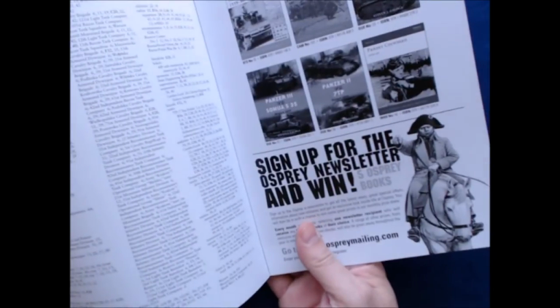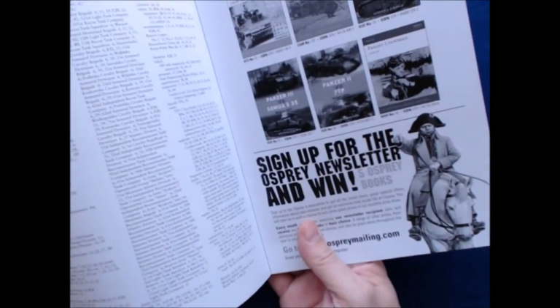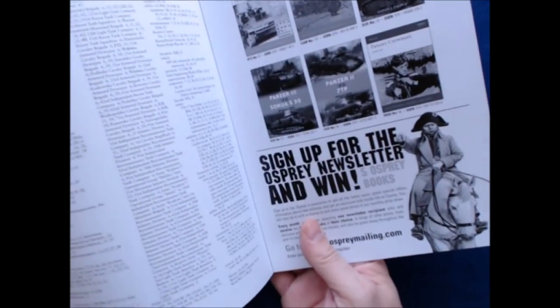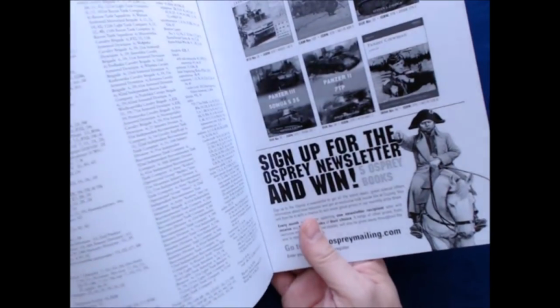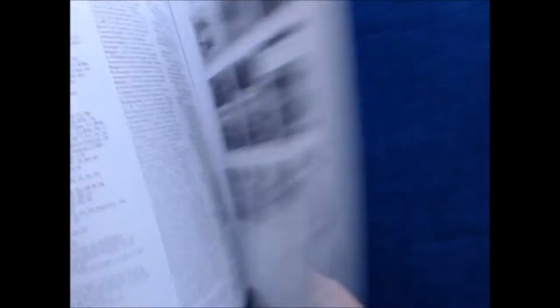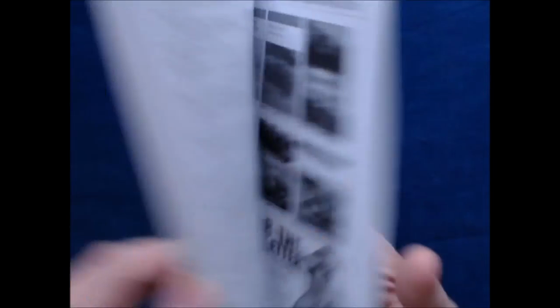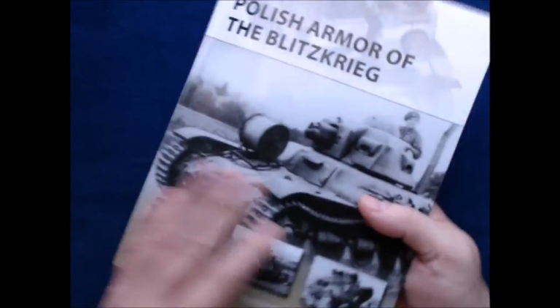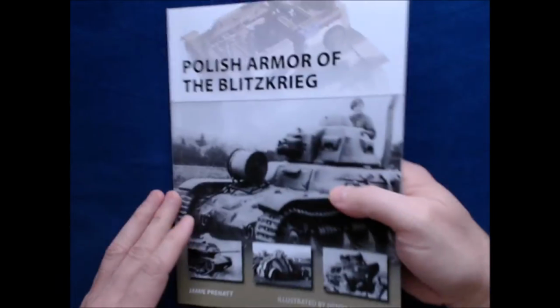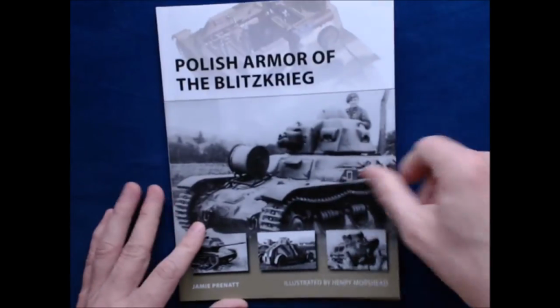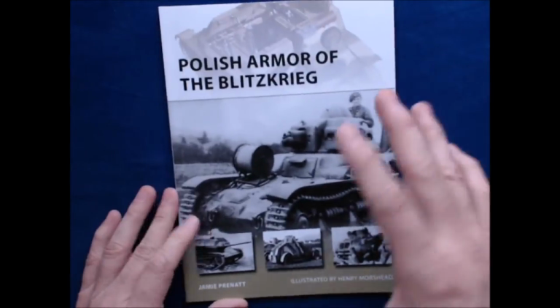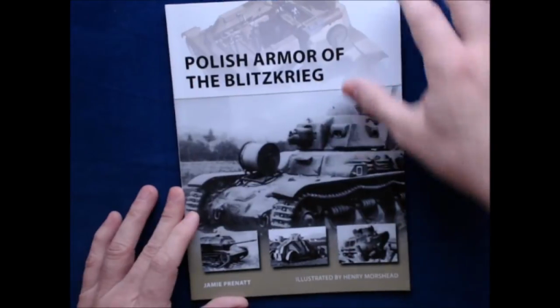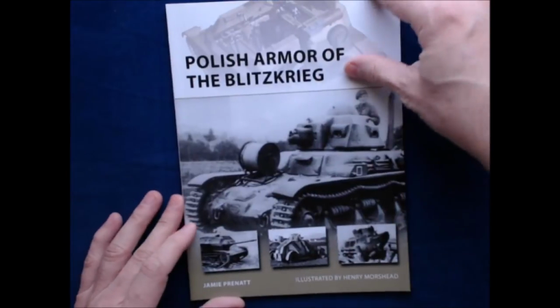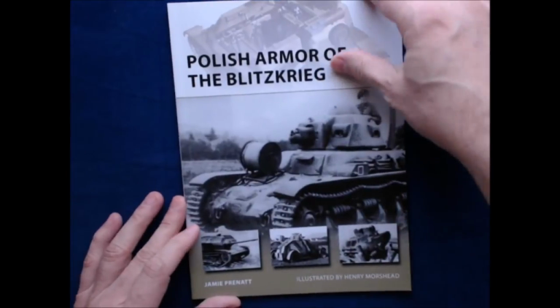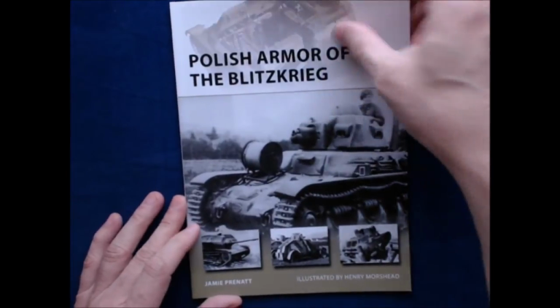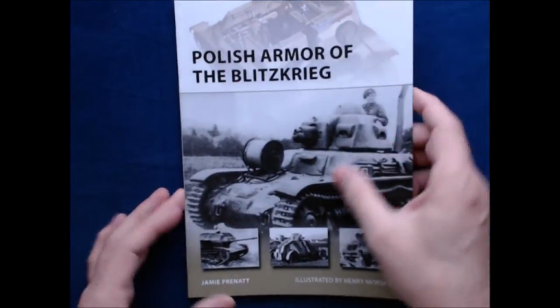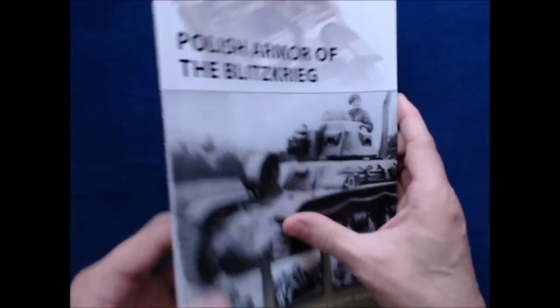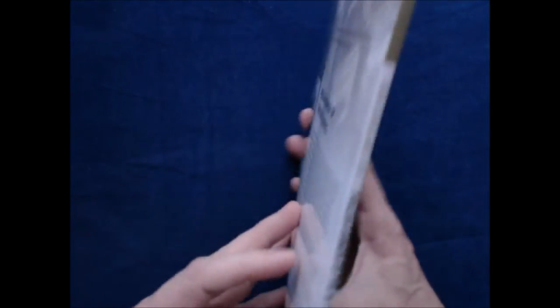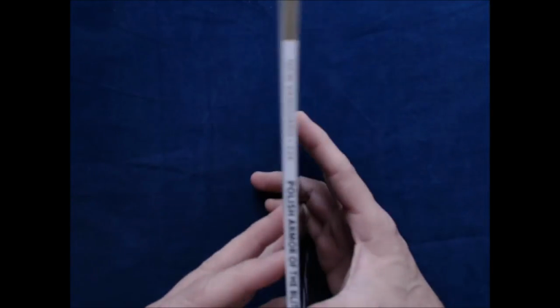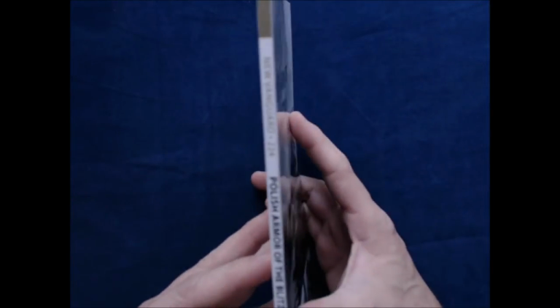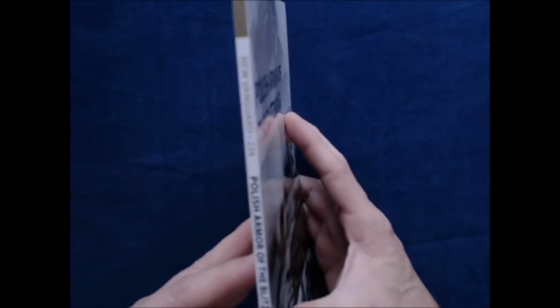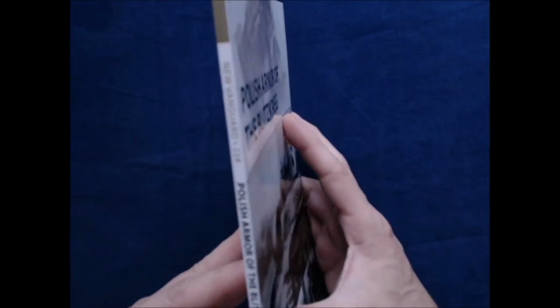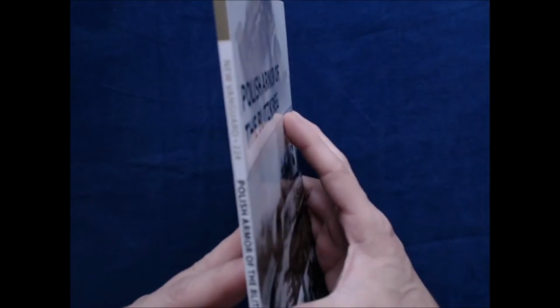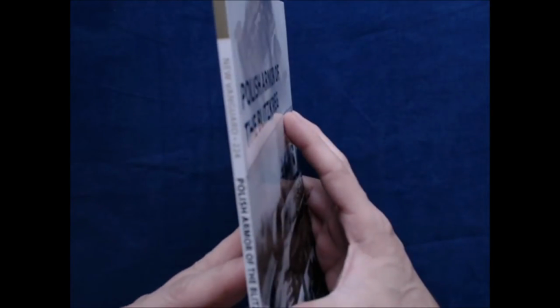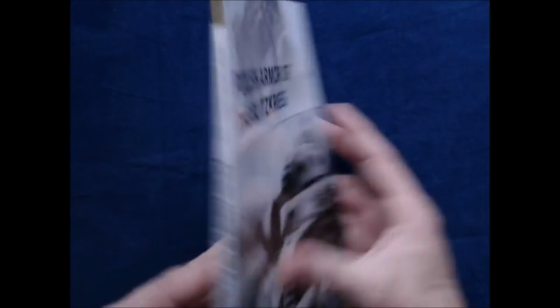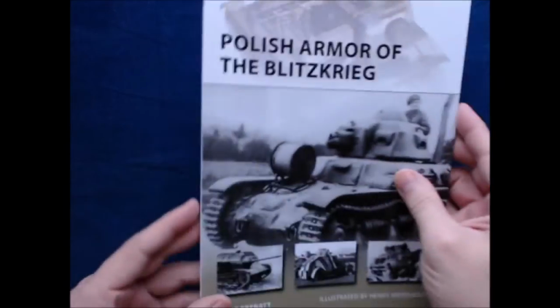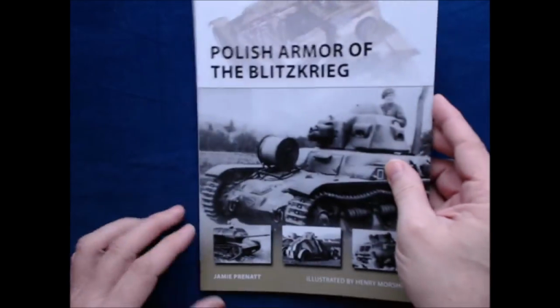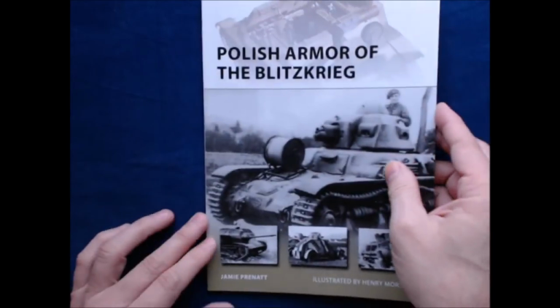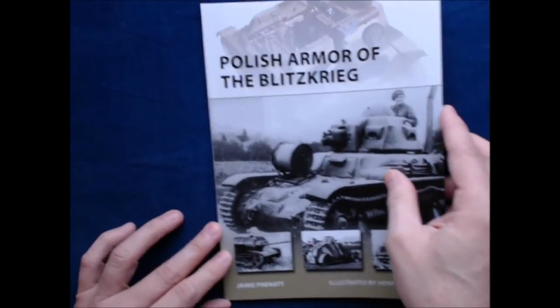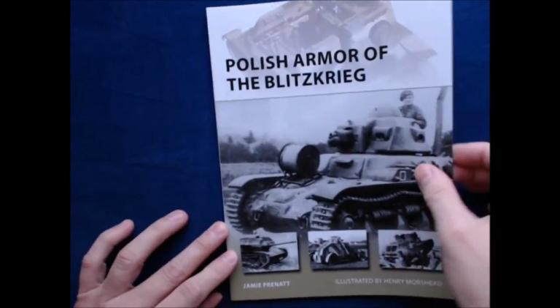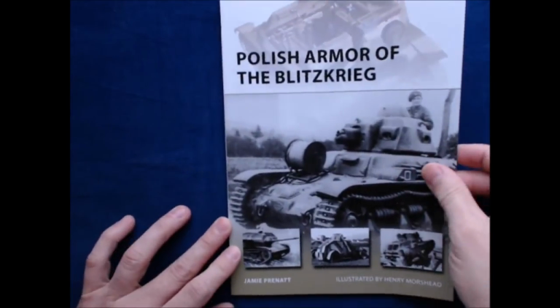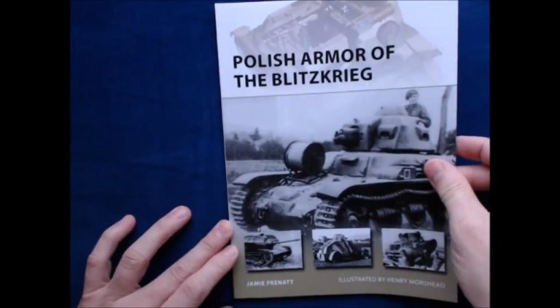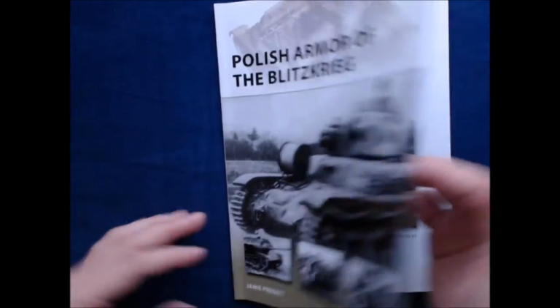This one is 48 pages, which is pretty typical for this series of books, which is the New Vanguard series. This is NVG 224.